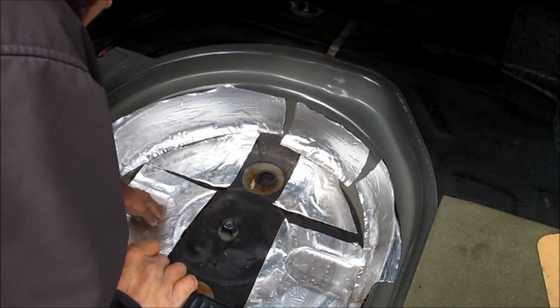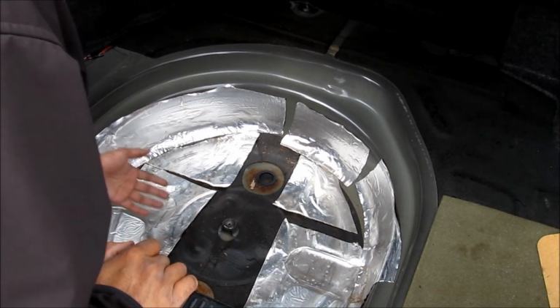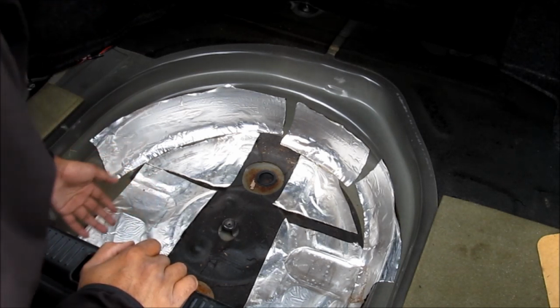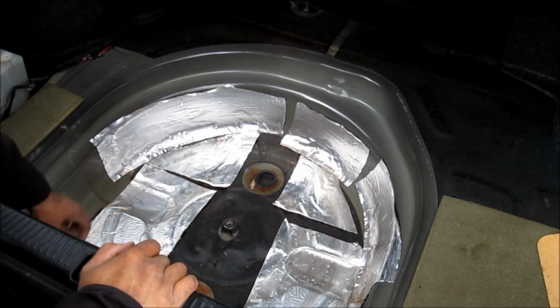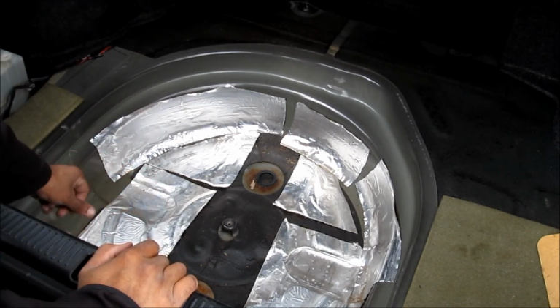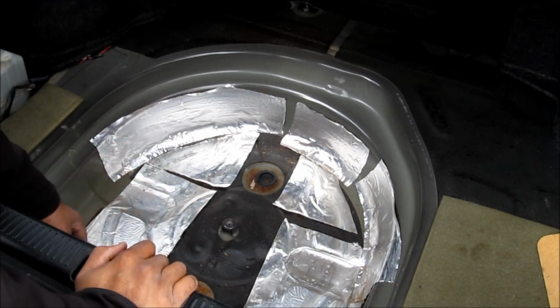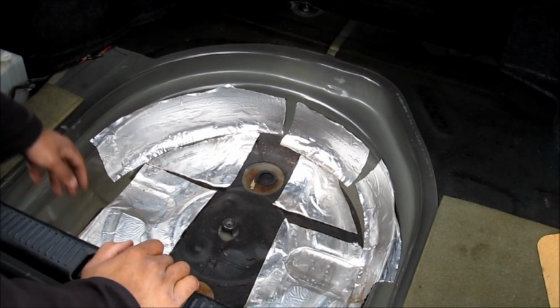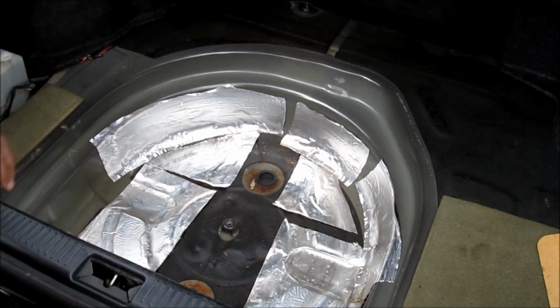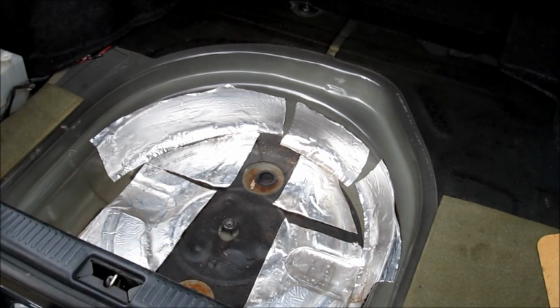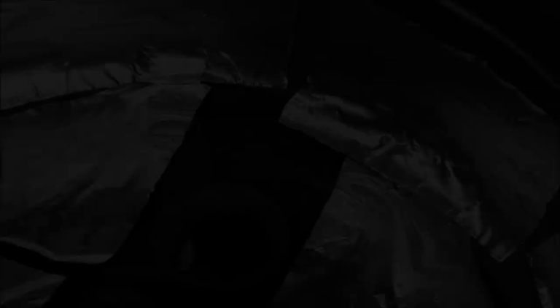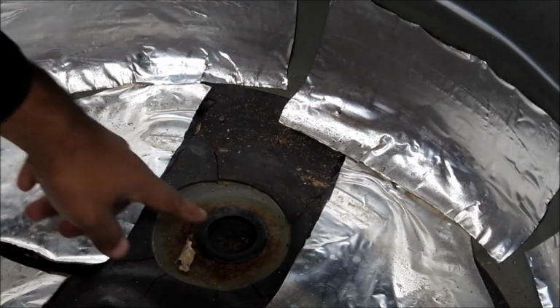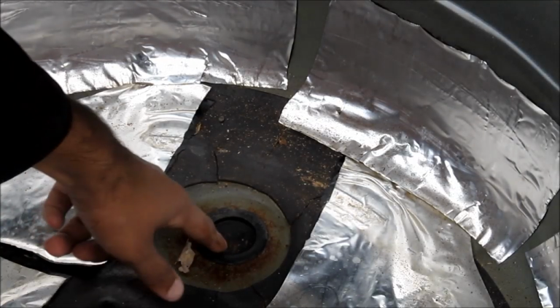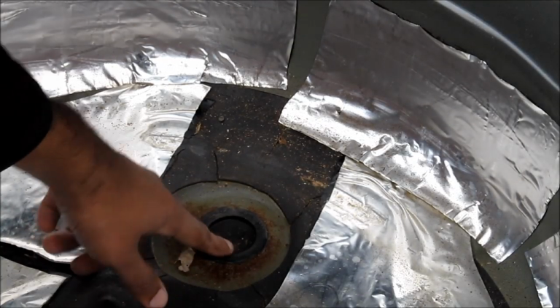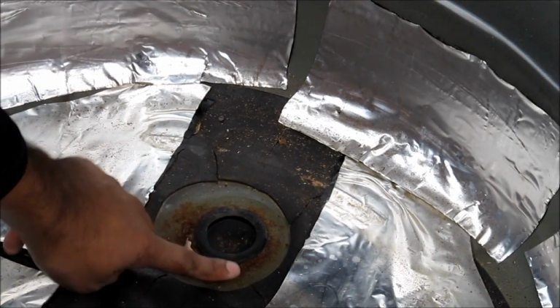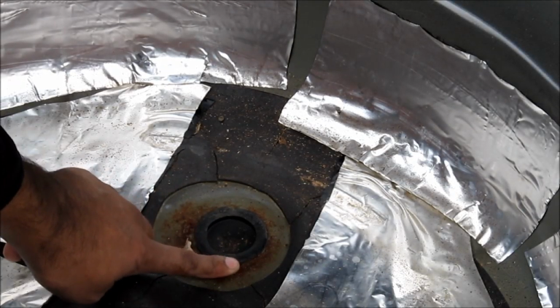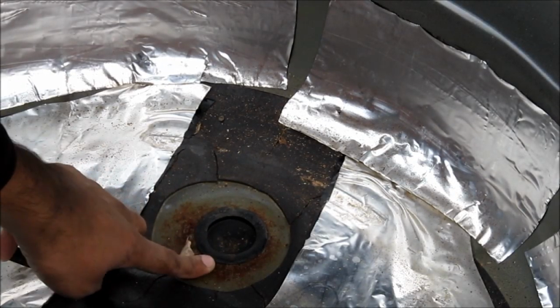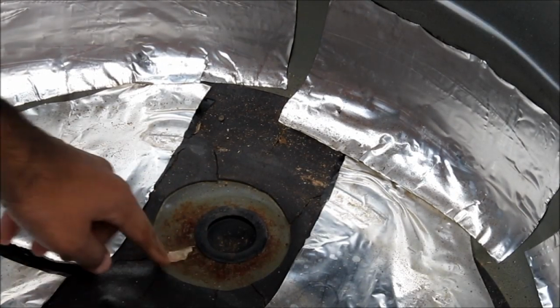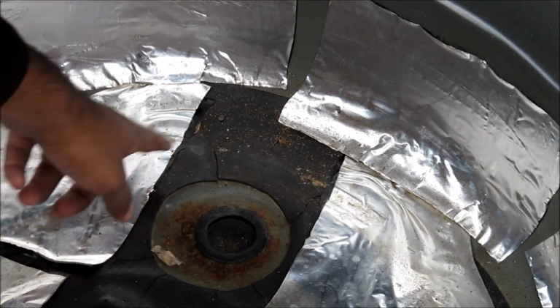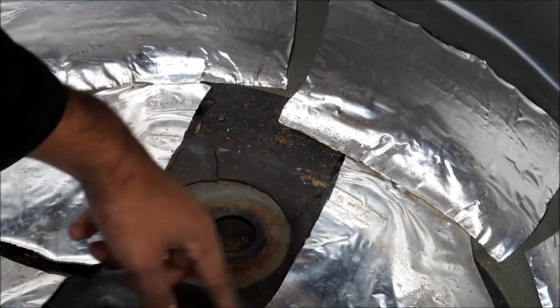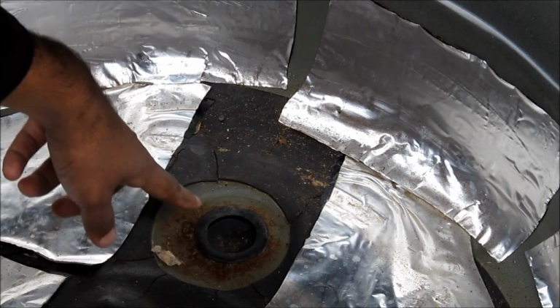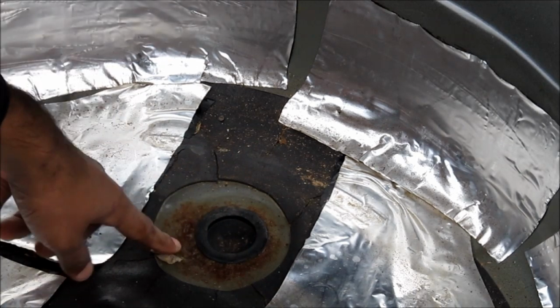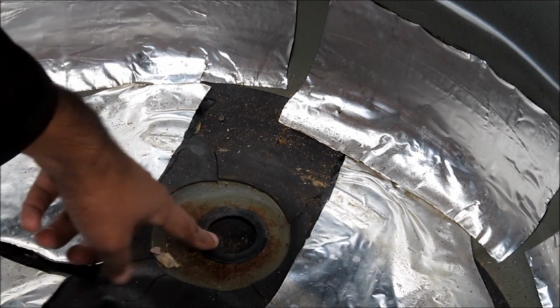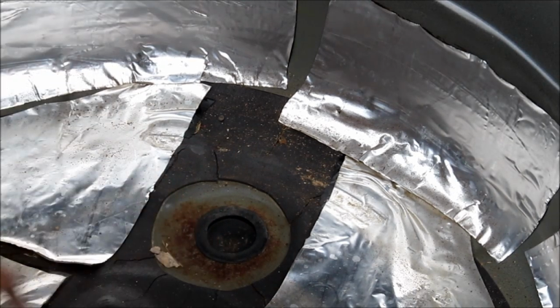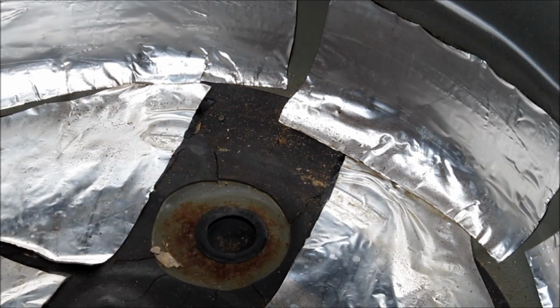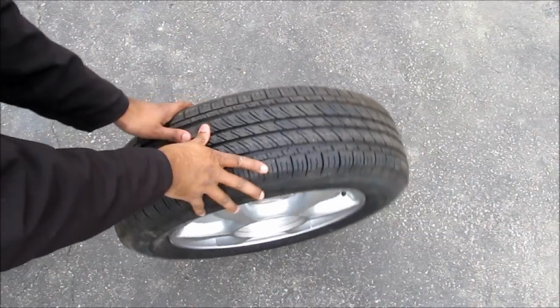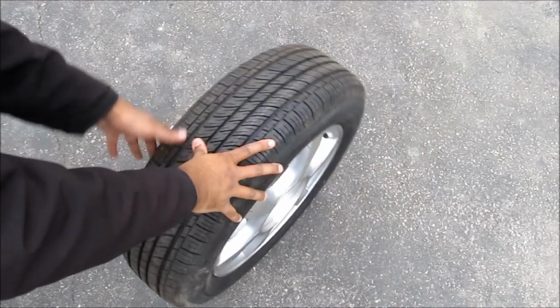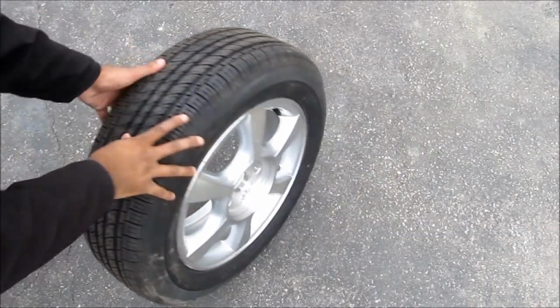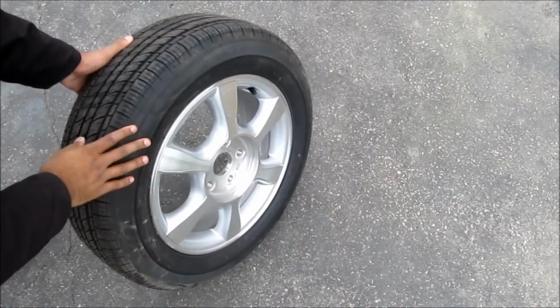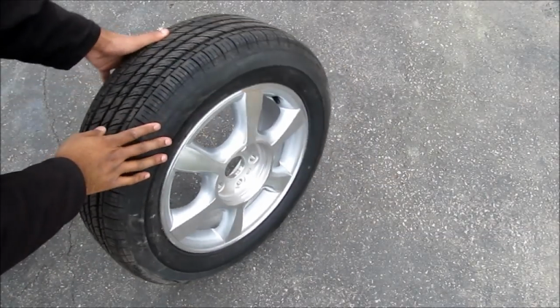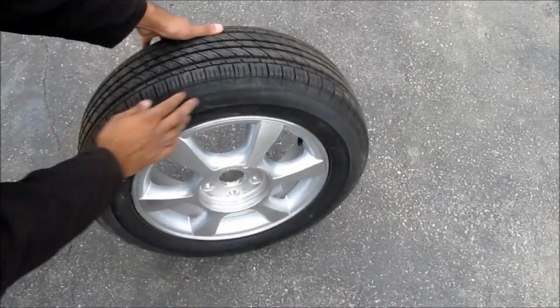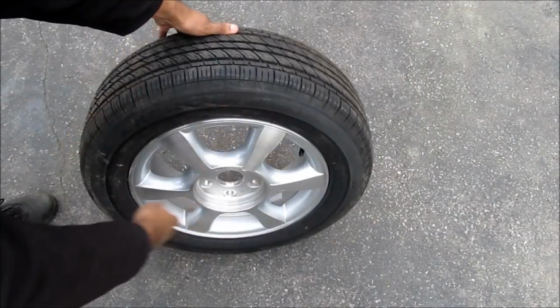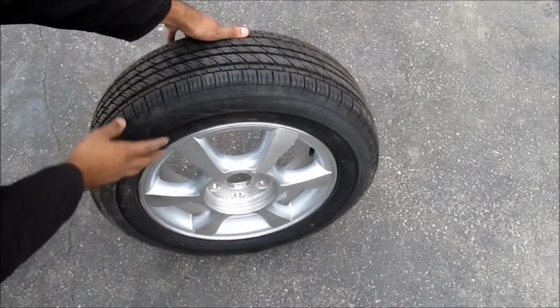If the drain ports look like they've been tampered with, that could tell you there was water here at some point and it's been drained out. Have a look at the spare tire and check the condition of the wheel and the tire.